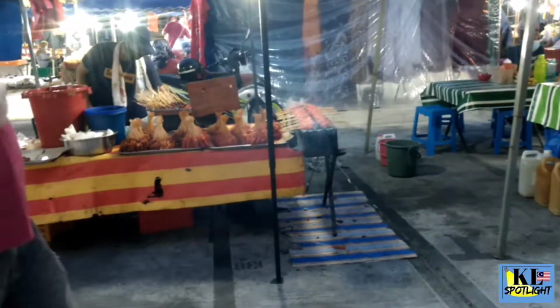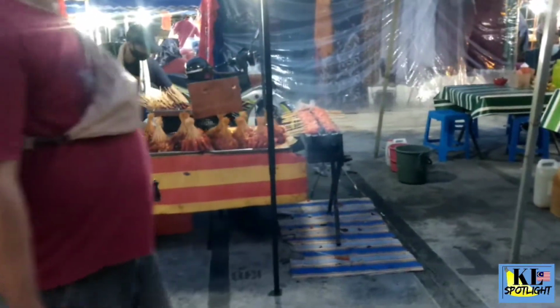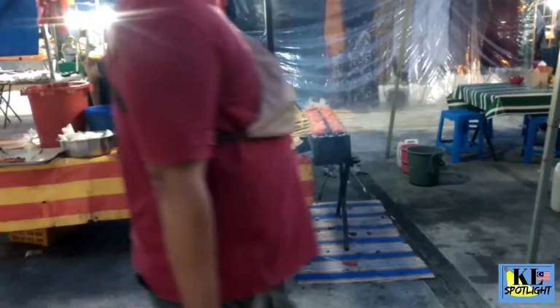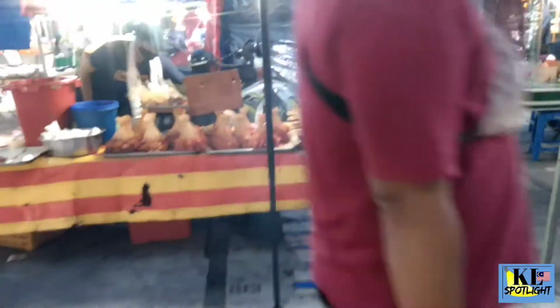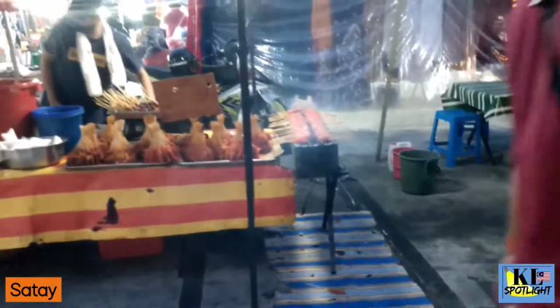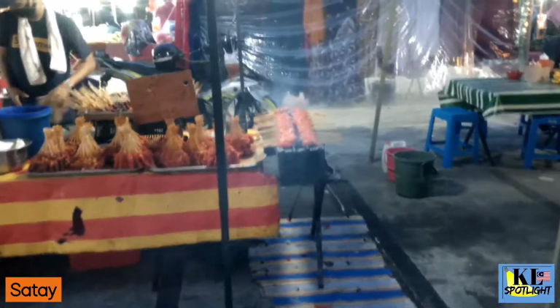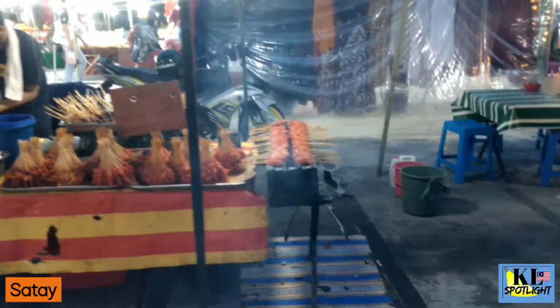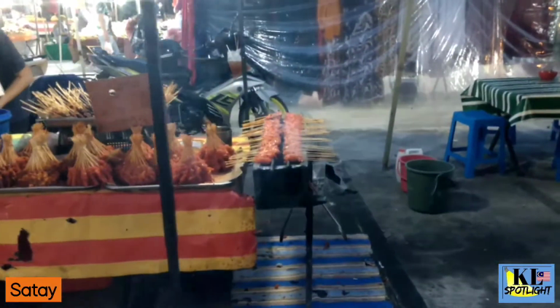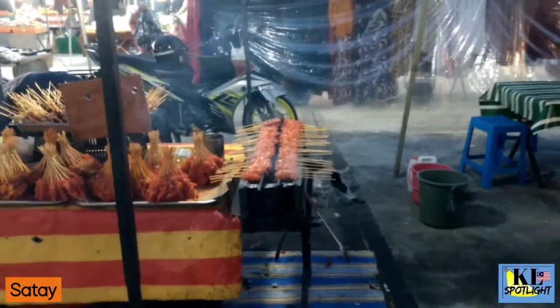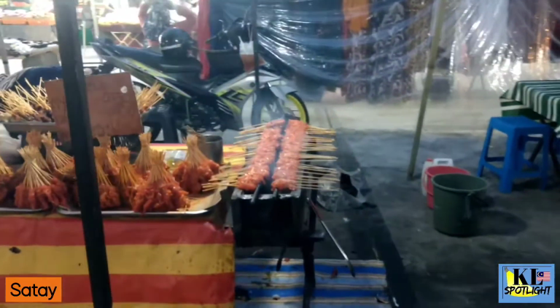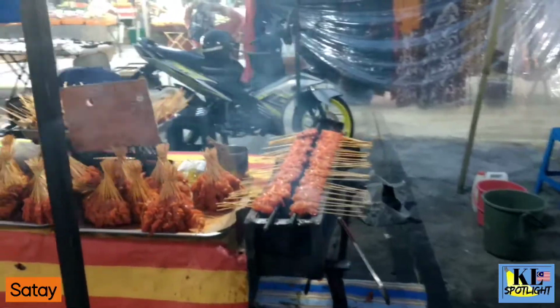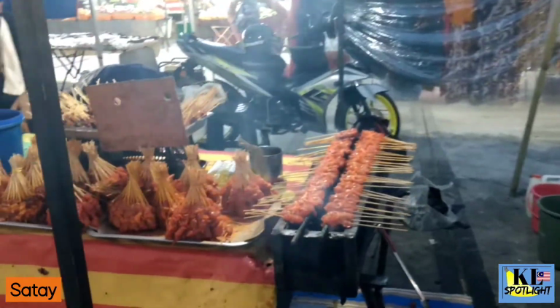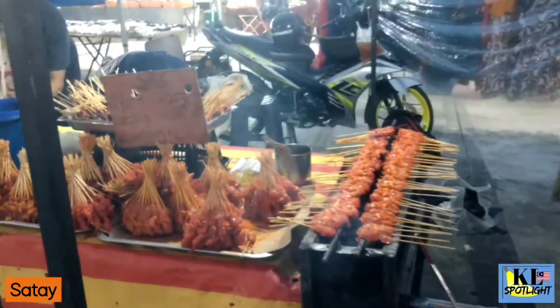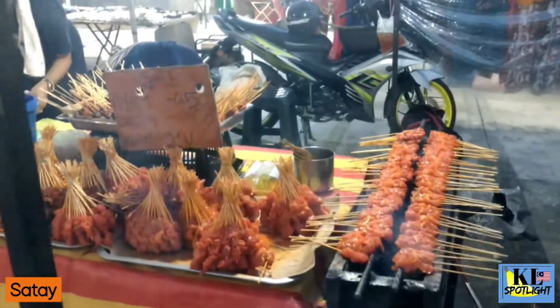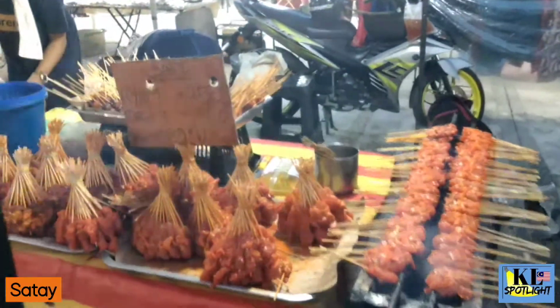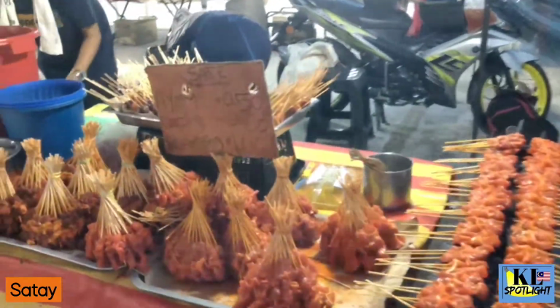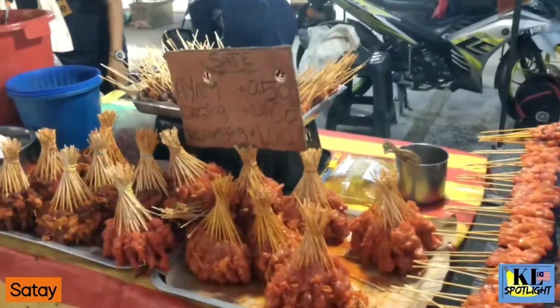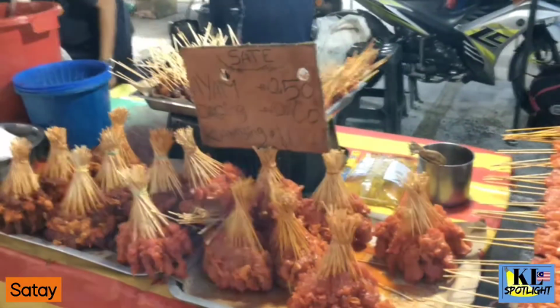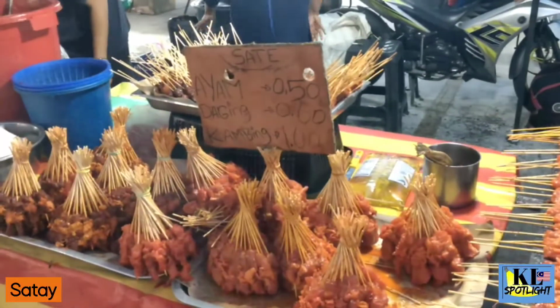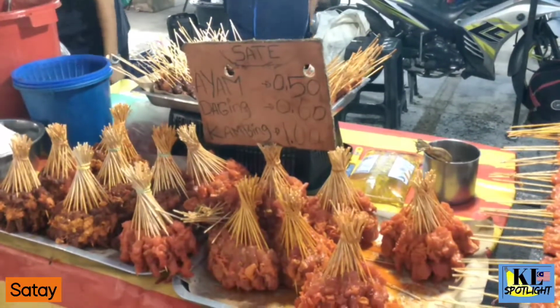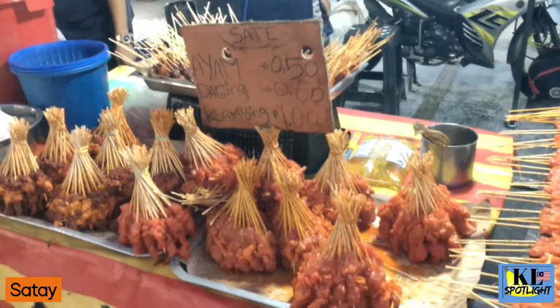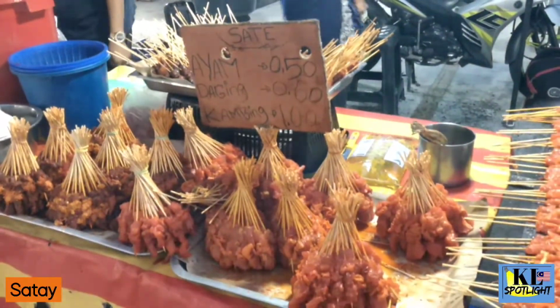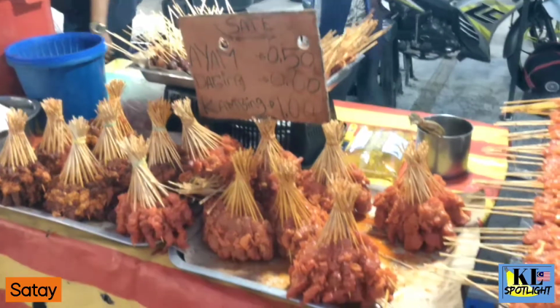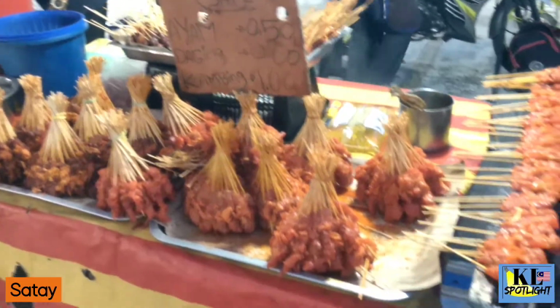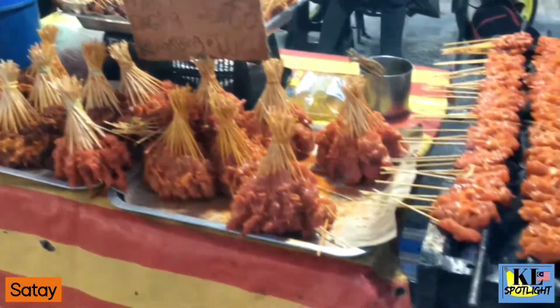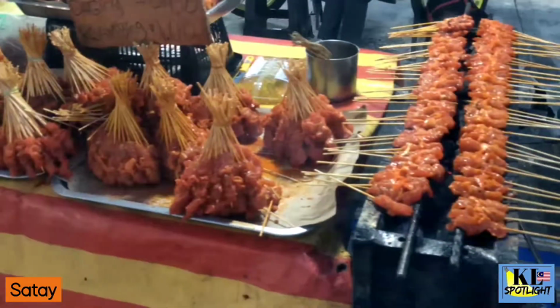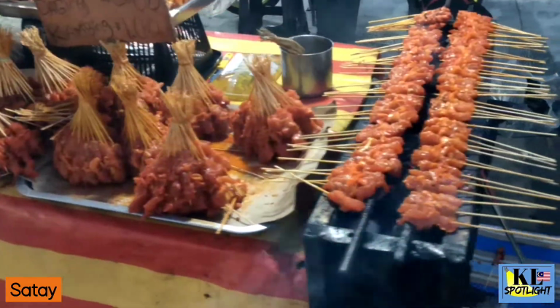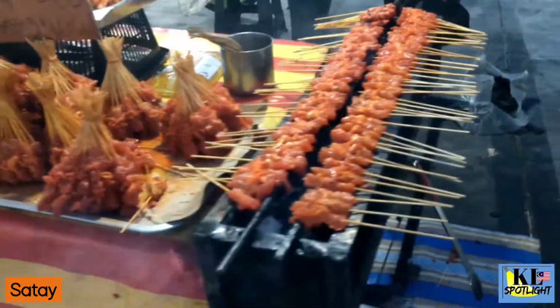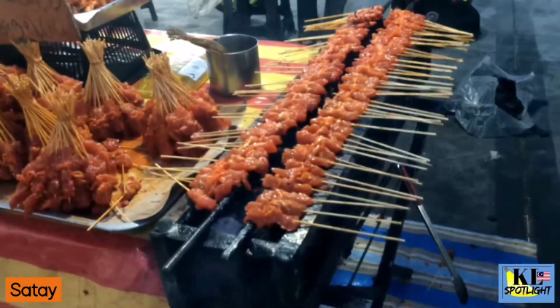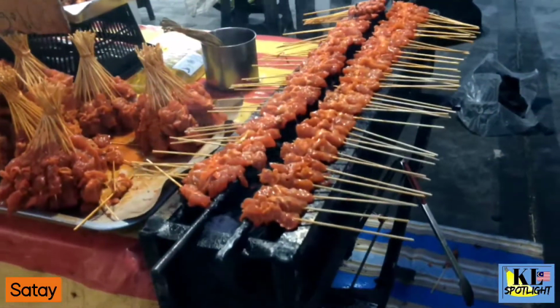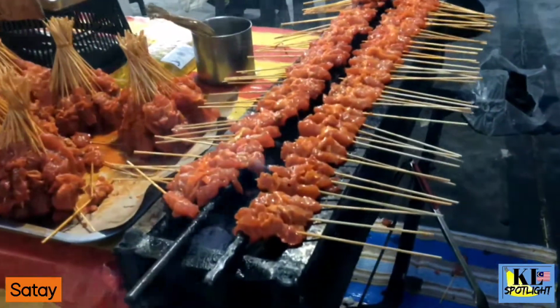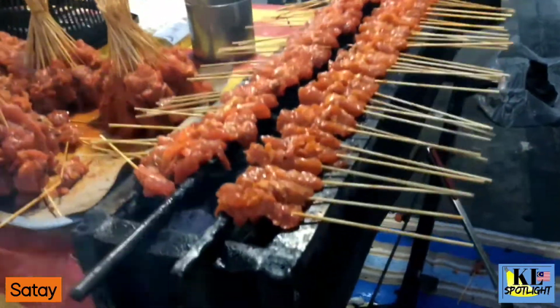Next, satay. You cannot come to a Pasamalam without eating satay. There's a choice of chicken, beef and goat, all grilled over charcoal and often served with a sweet peanut sauce.